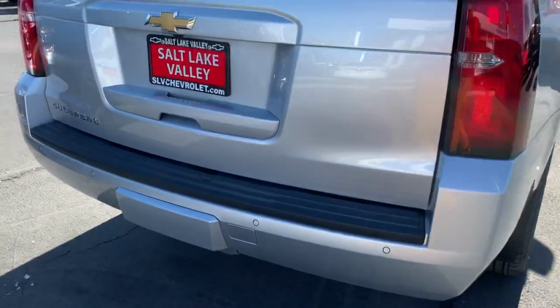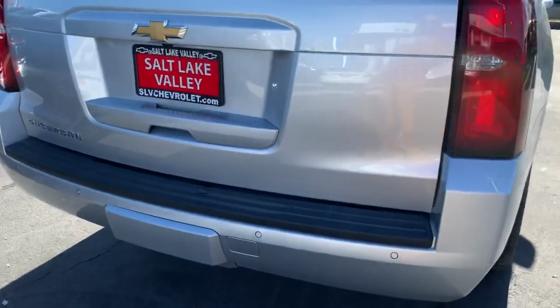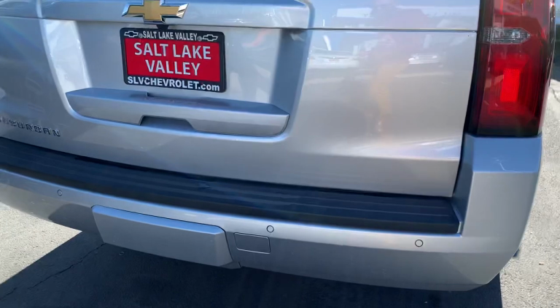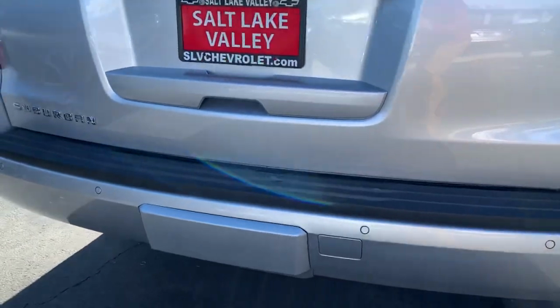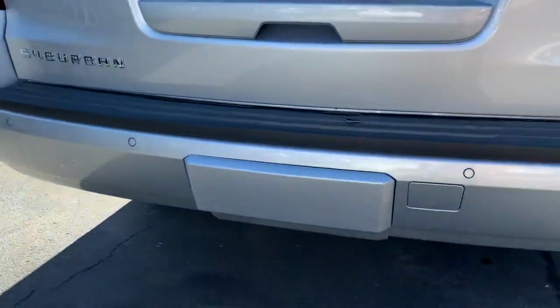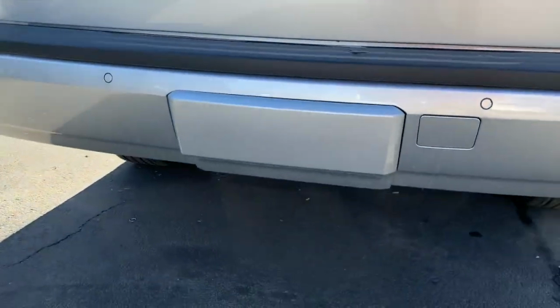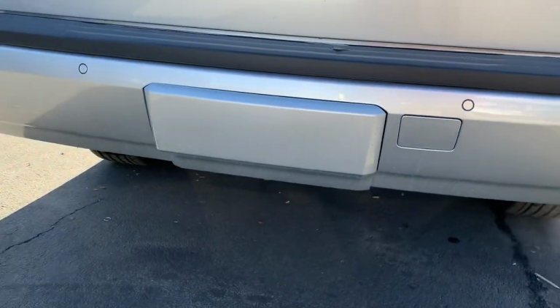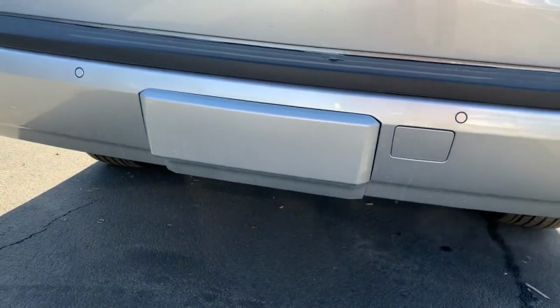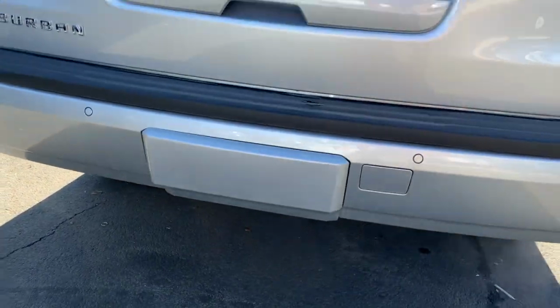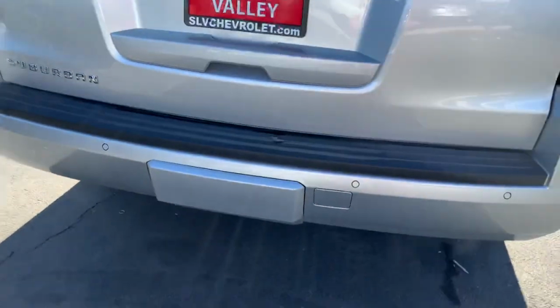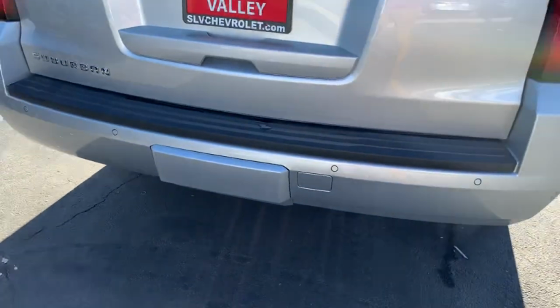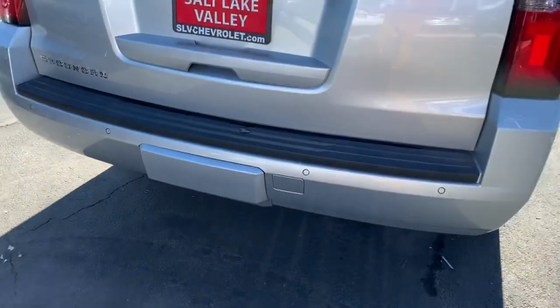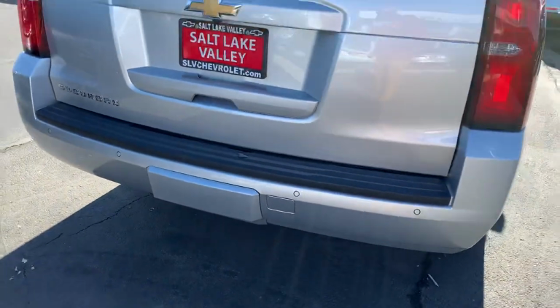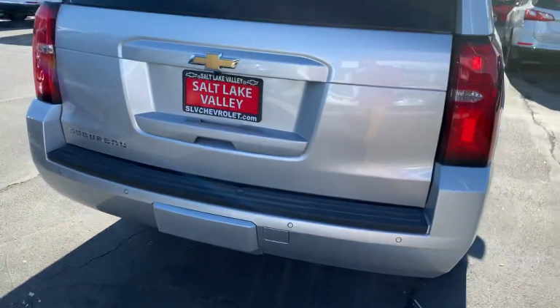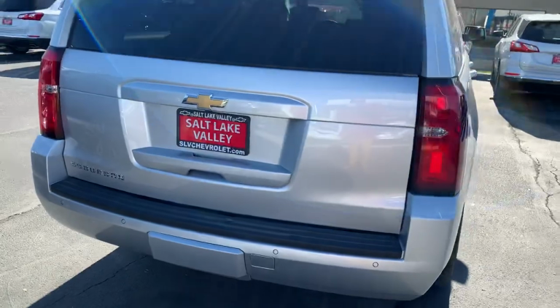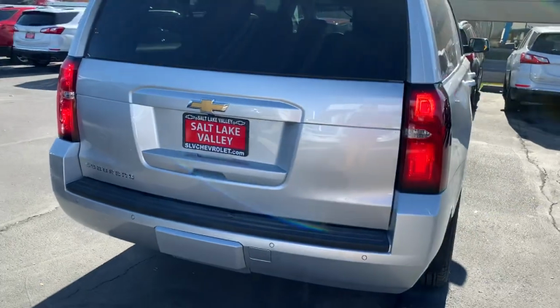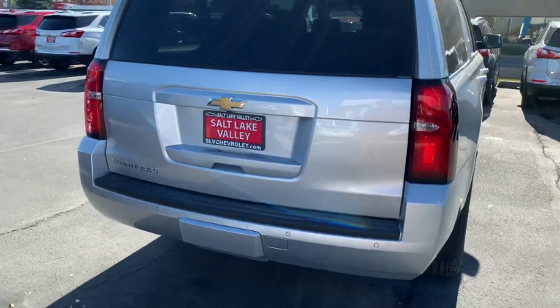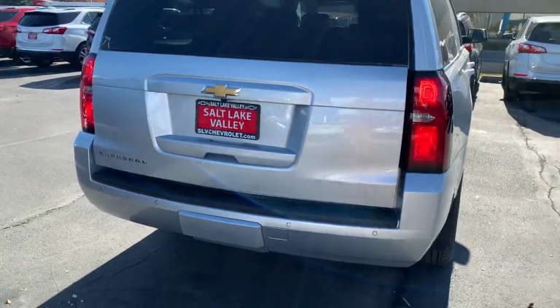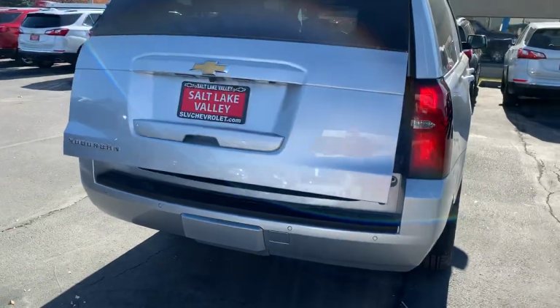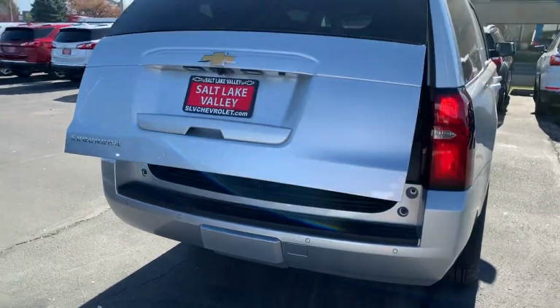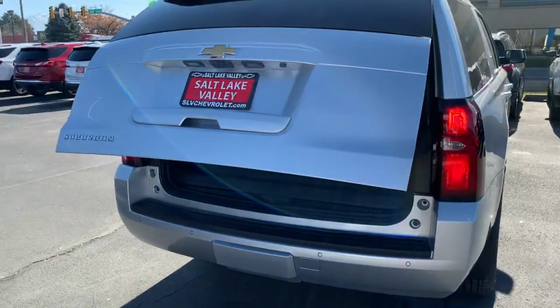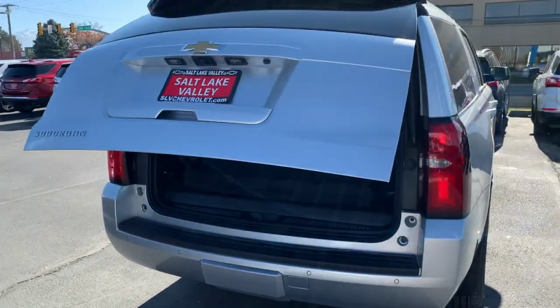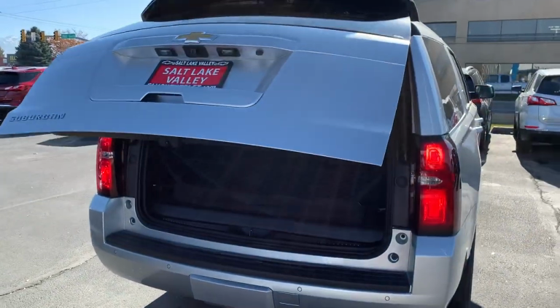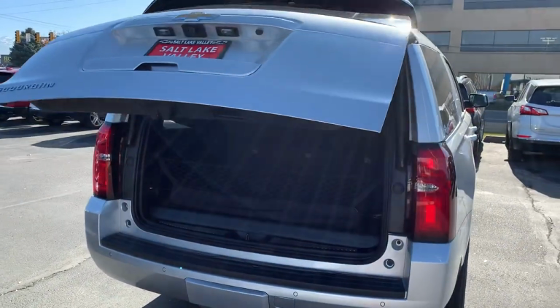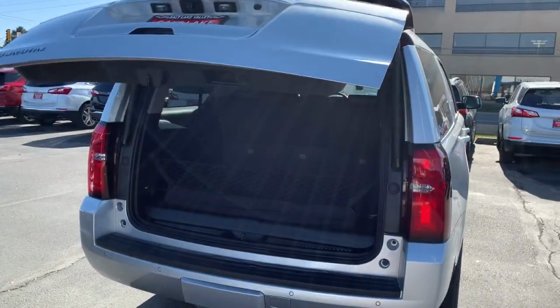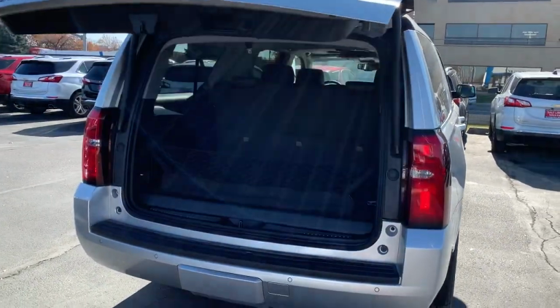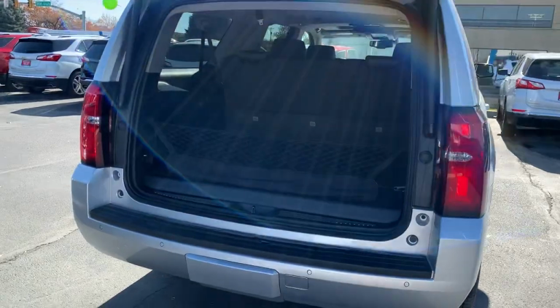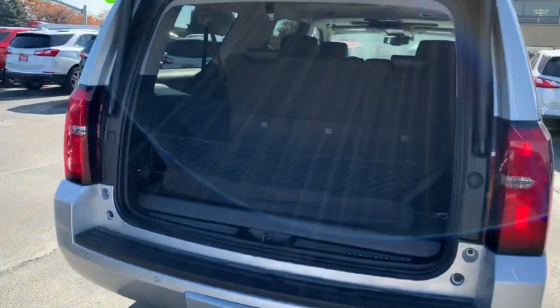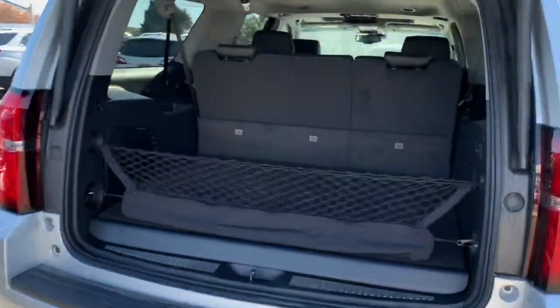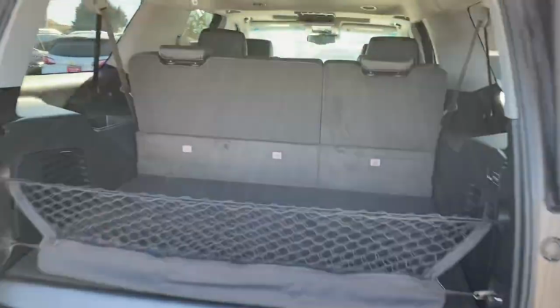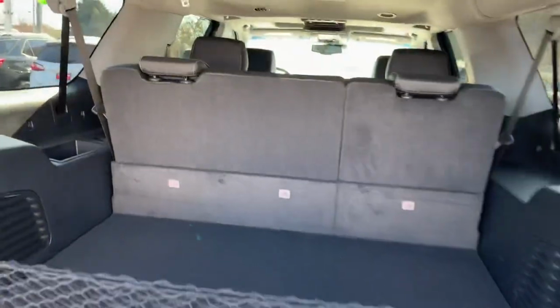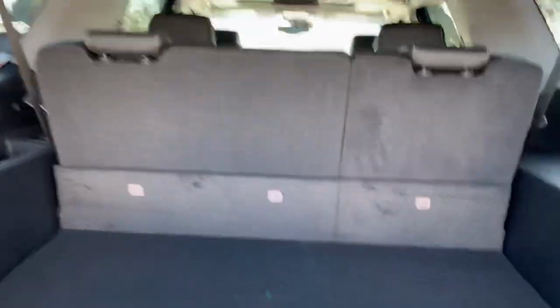I like that where the tow hitch goes, you actually got a nice little plastic plate that covers that up. There's a button on the key fob where you can push it twice and this door opens automatically, which I think comes in very handy.